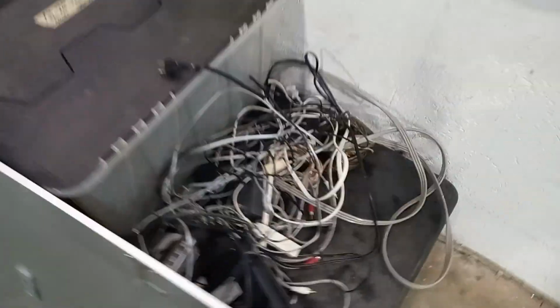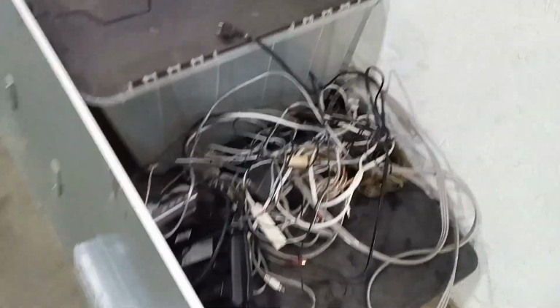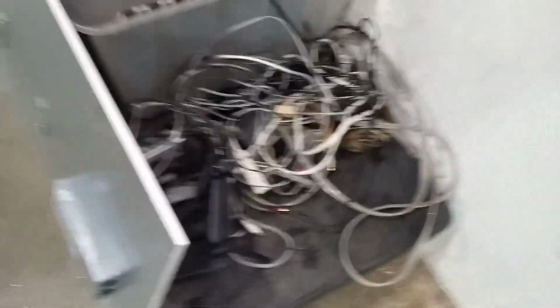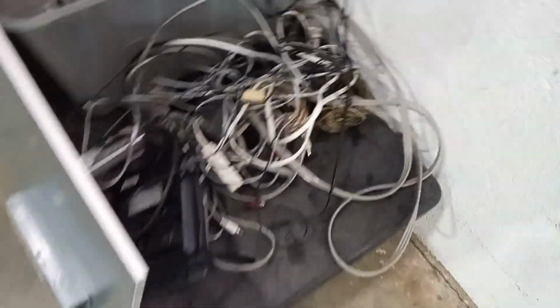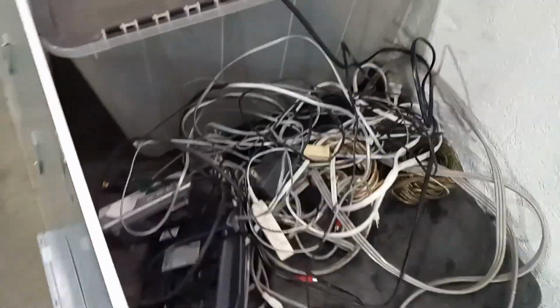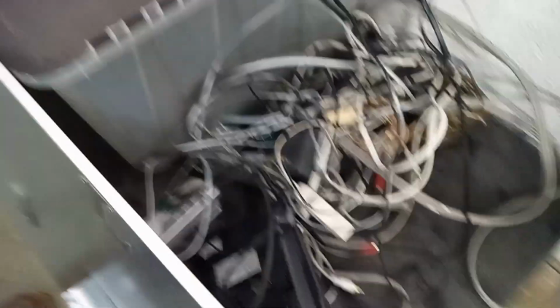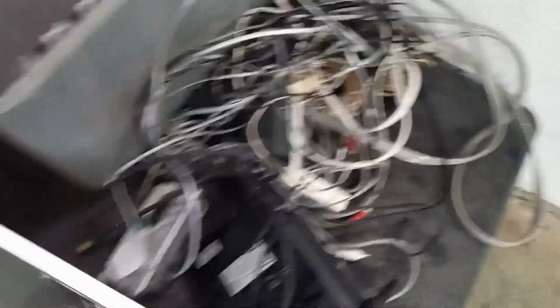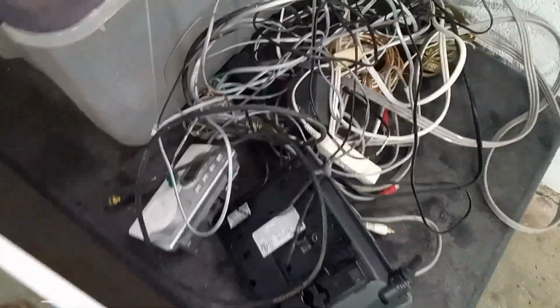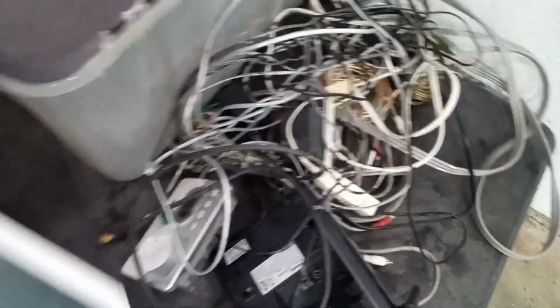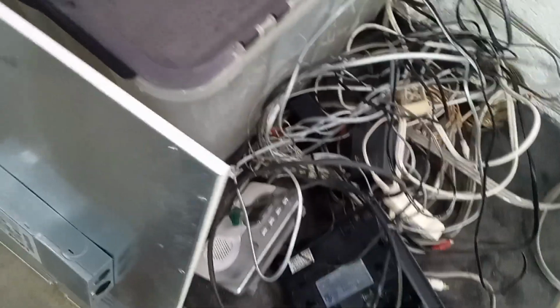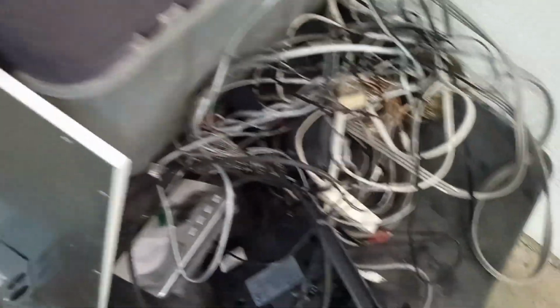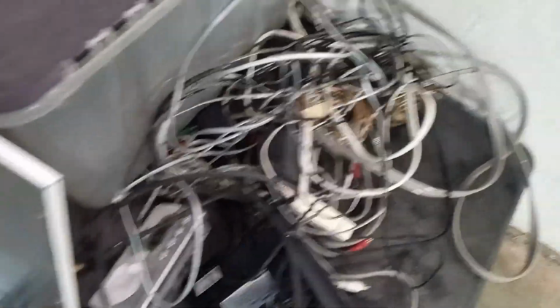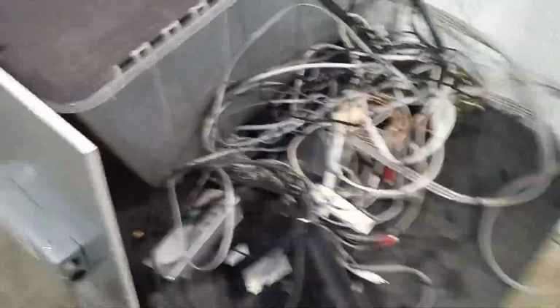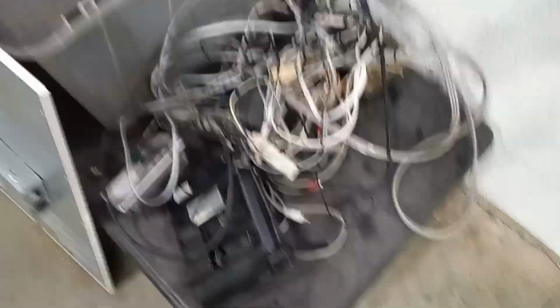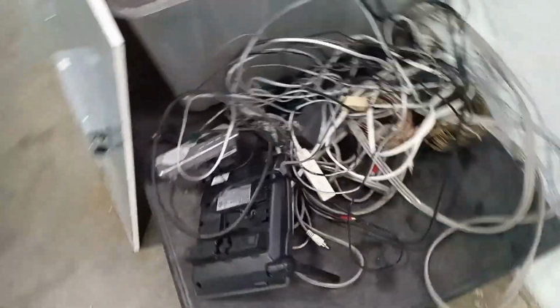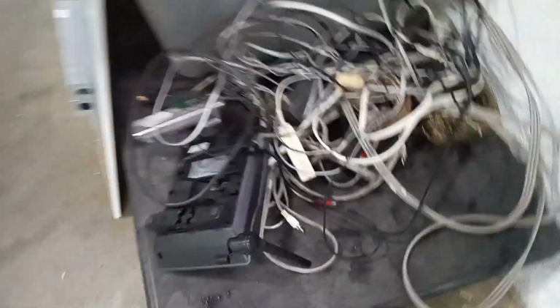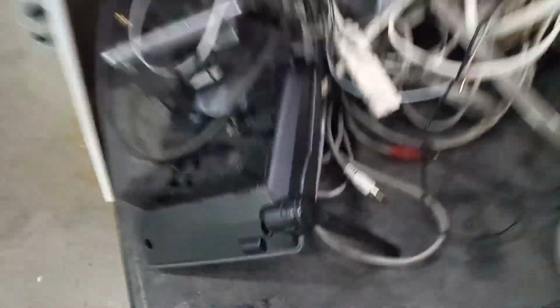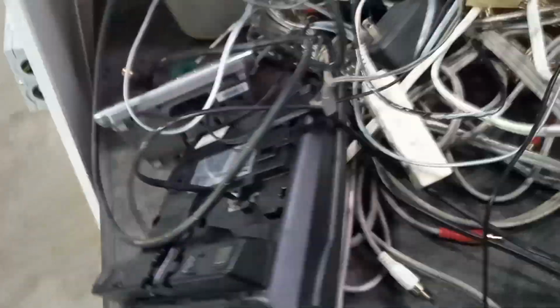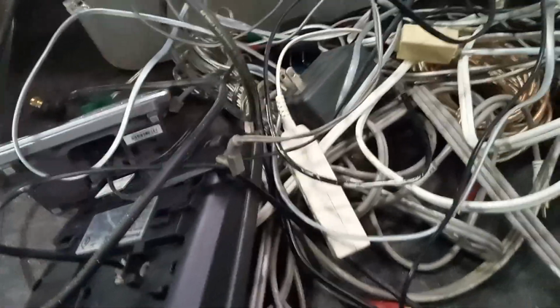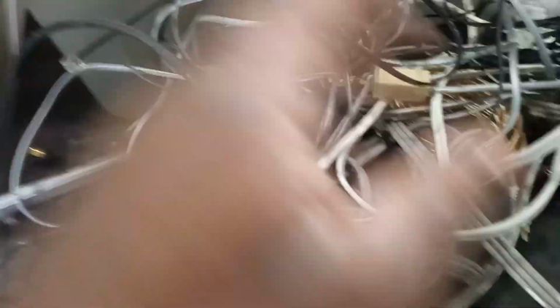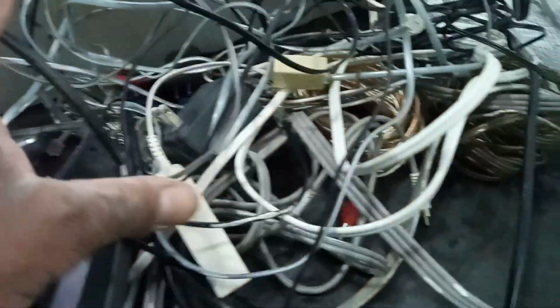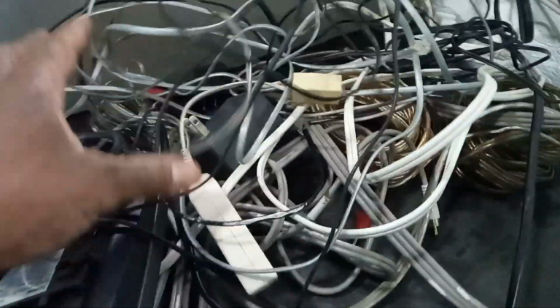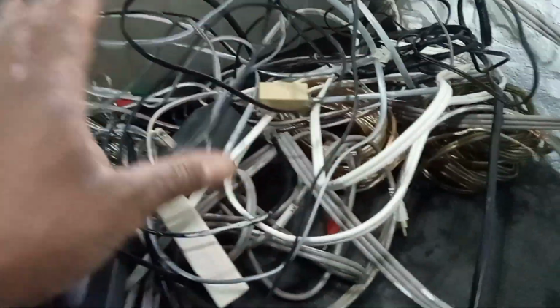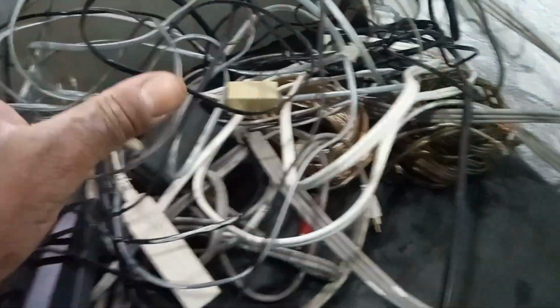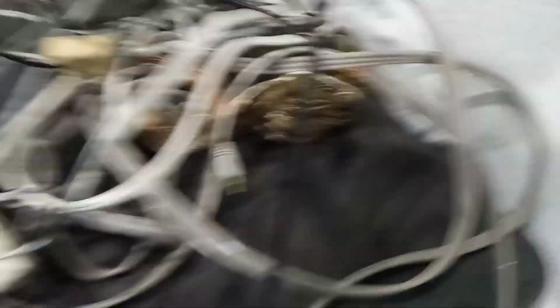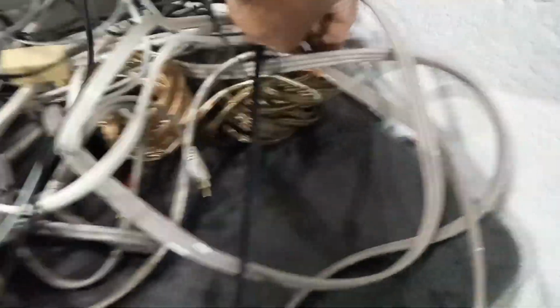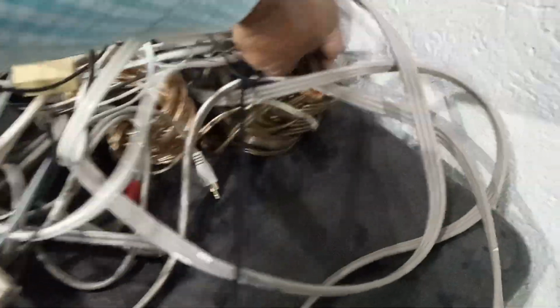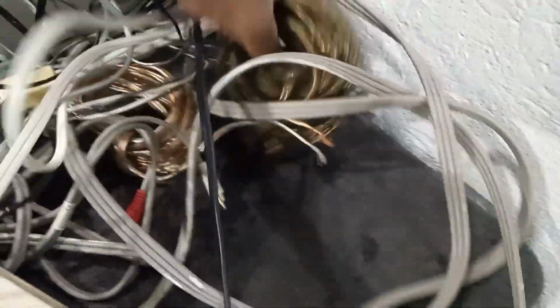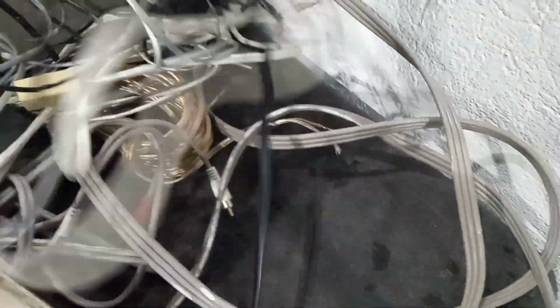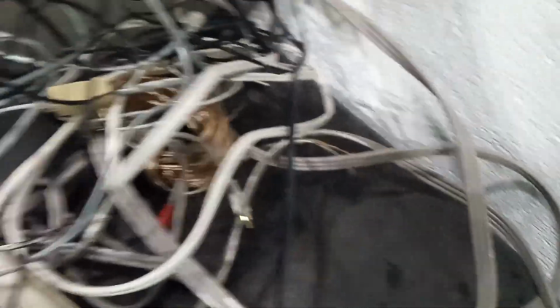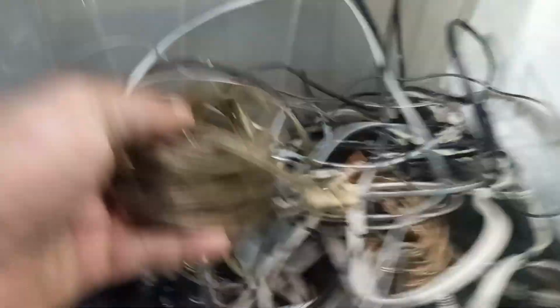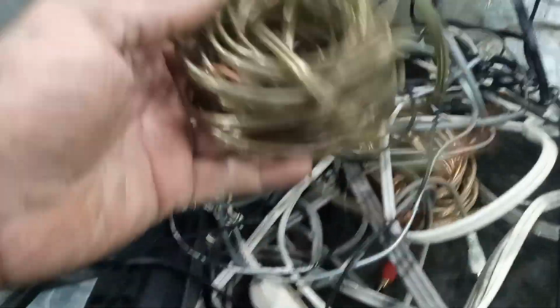Over here, somebody threw out — I do believe I passed by a type of eviction — a lot of wire. Anytime somebody throws out wire, always check it. And some of you guys in the comments say yeah, because you never know what type of wire it is.